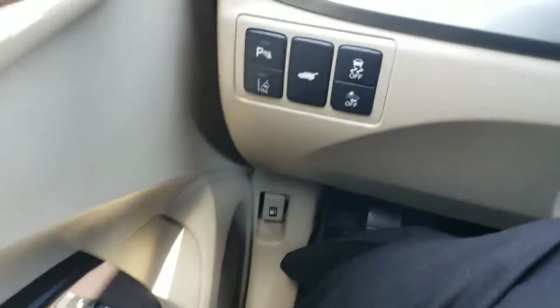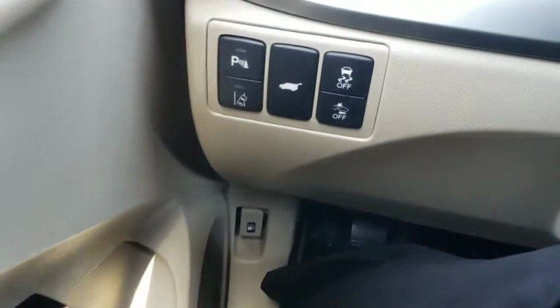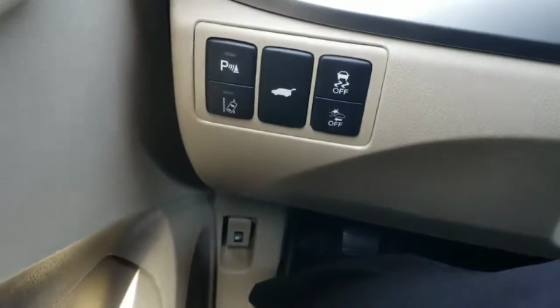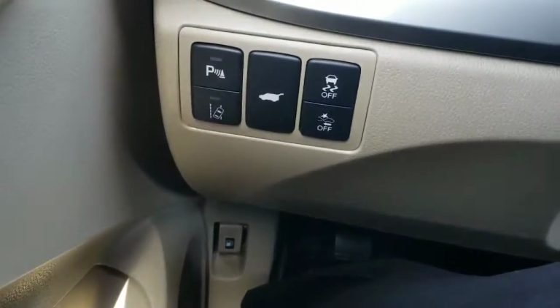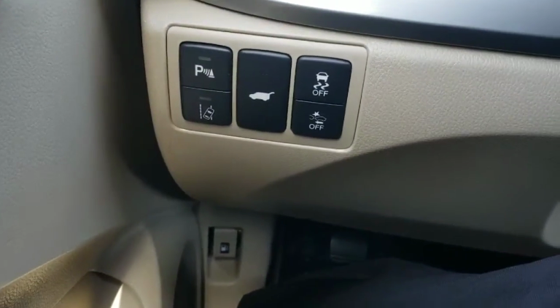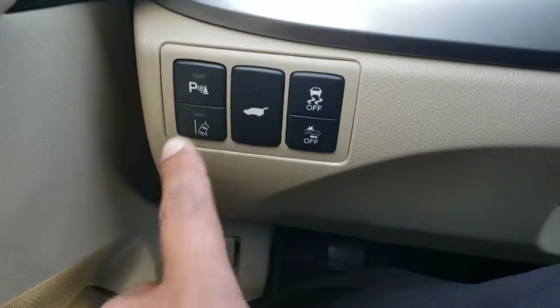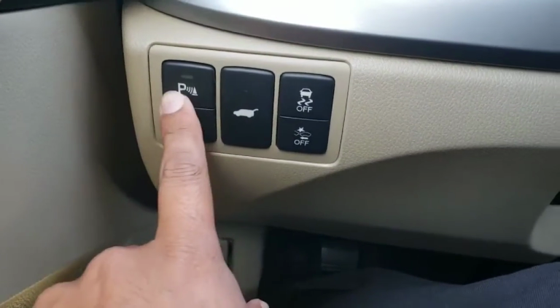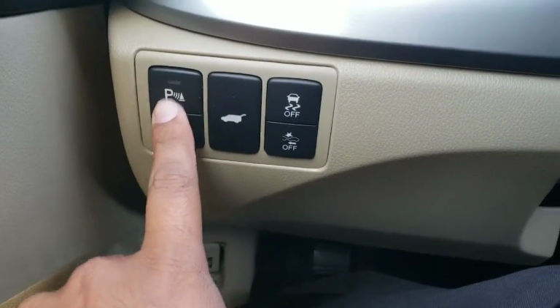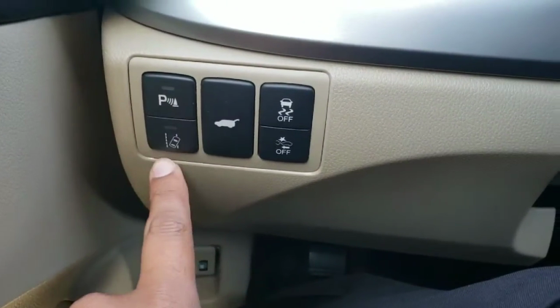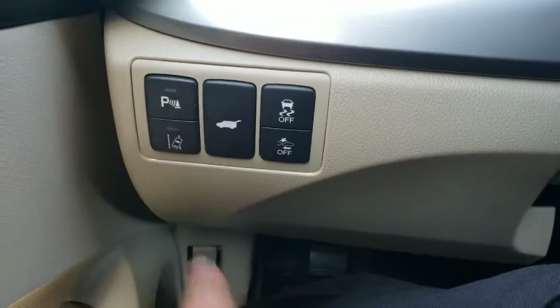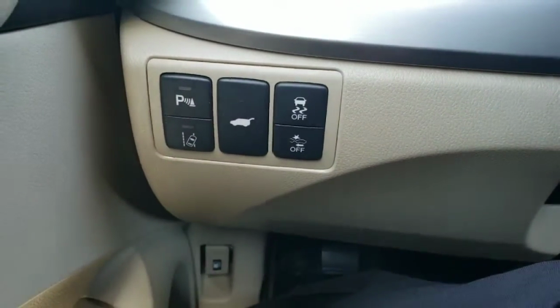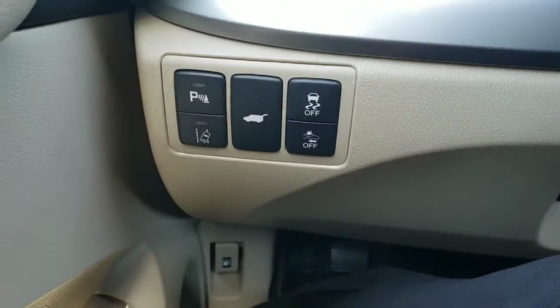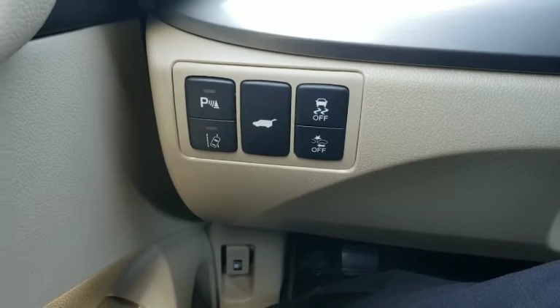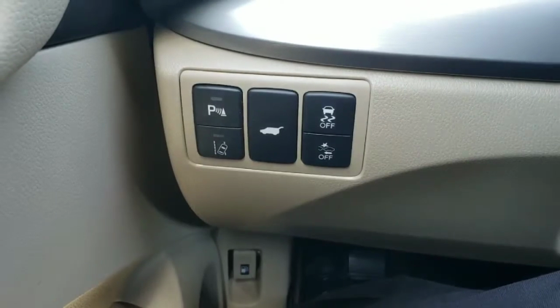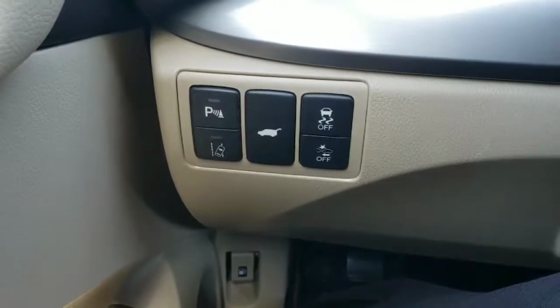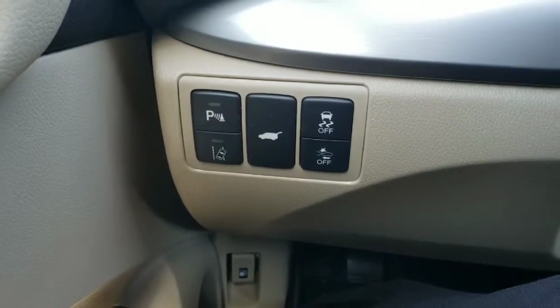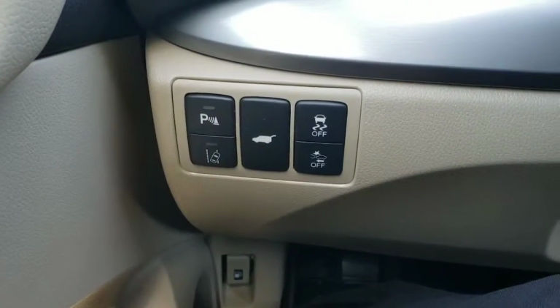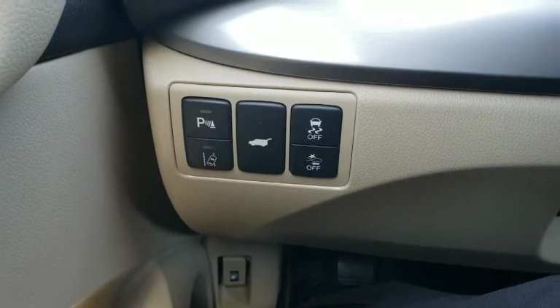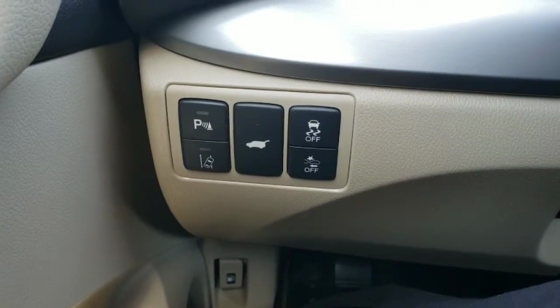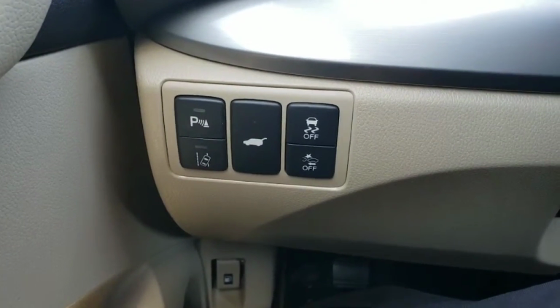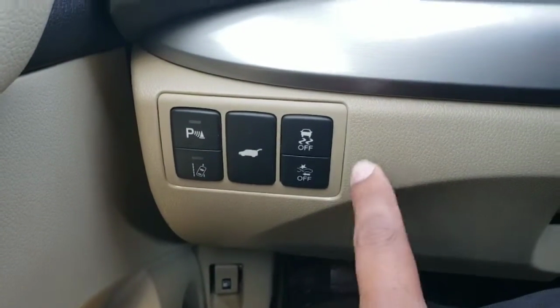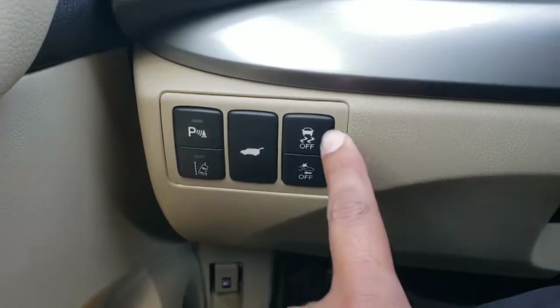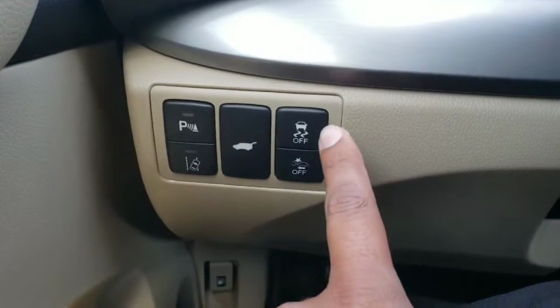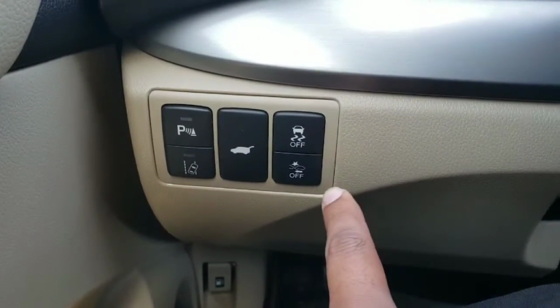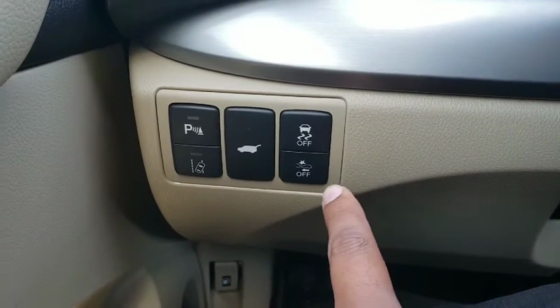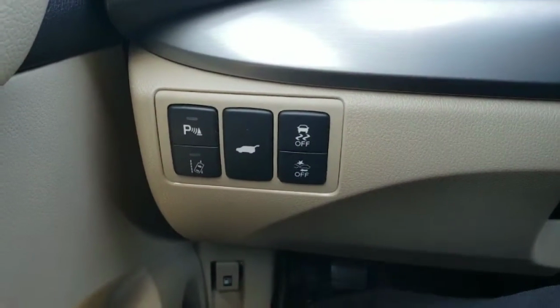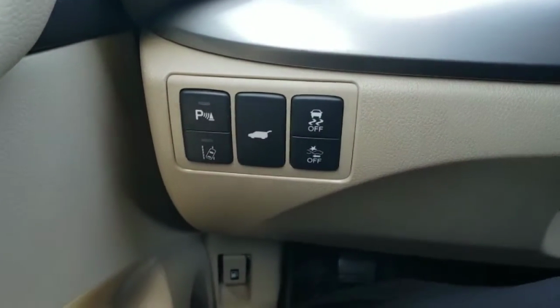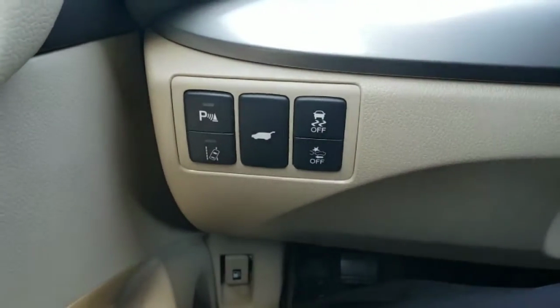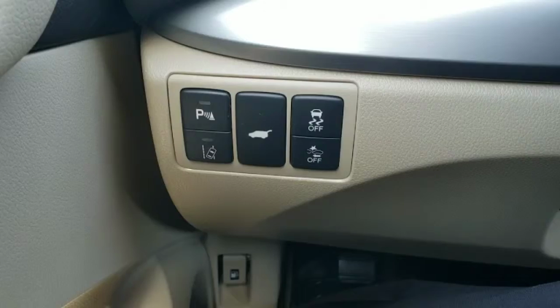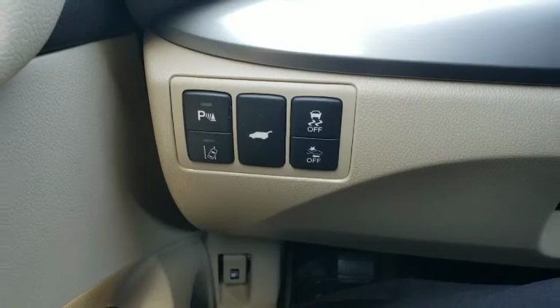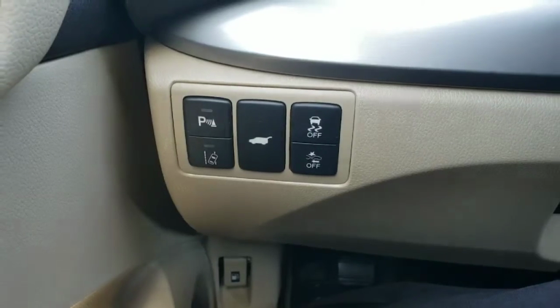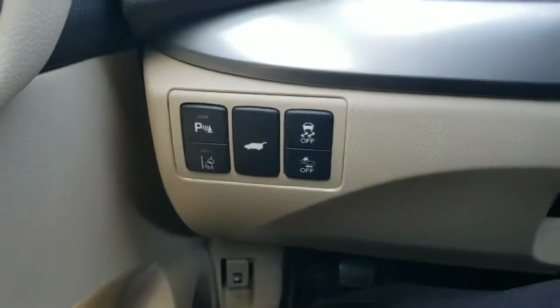Over here you can see your parking sensor controls, road departure warnings, trunk controls, and vehicle stability controls, as well as the collision mitigation braking system.